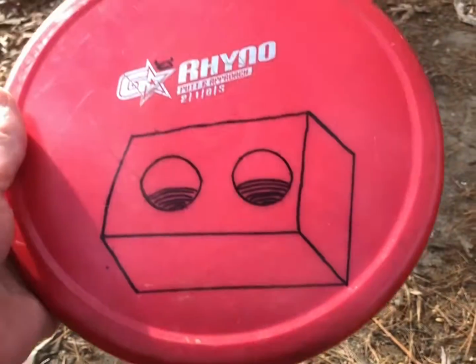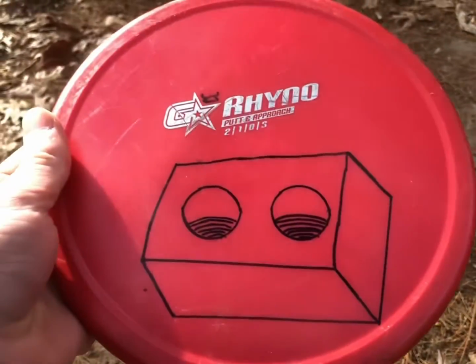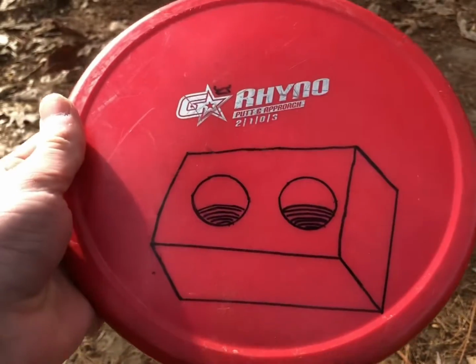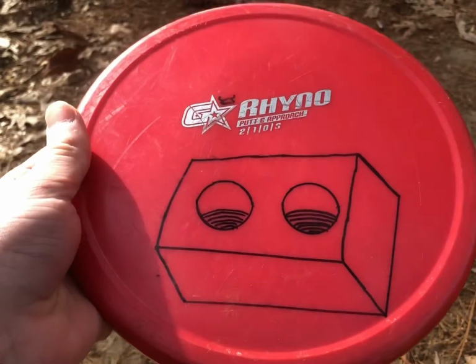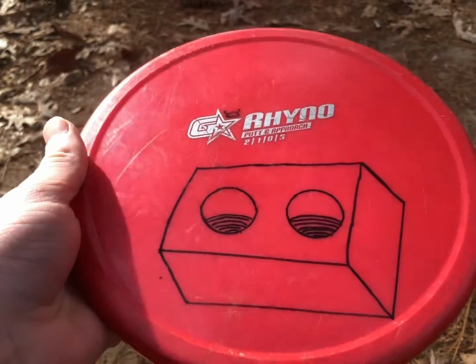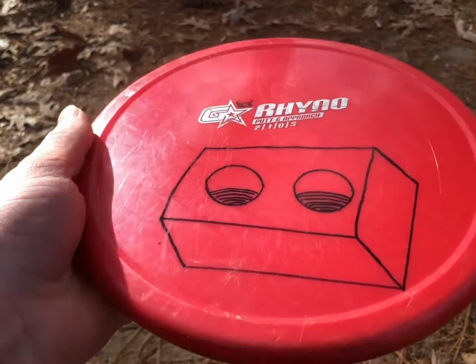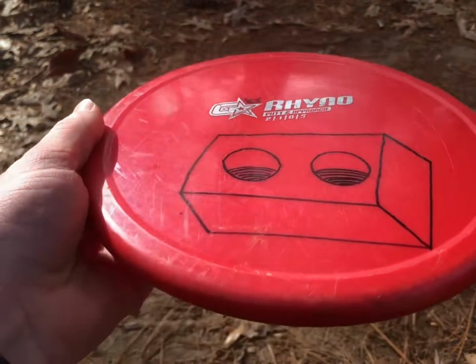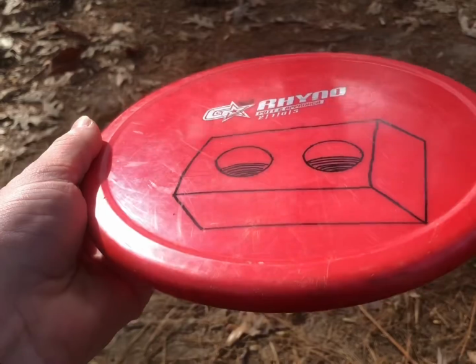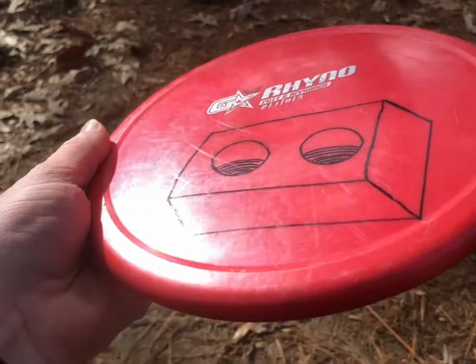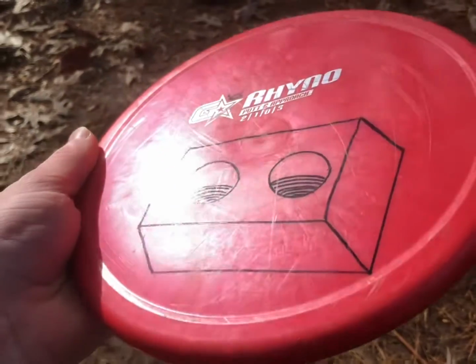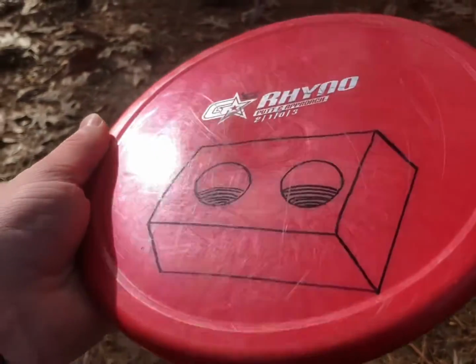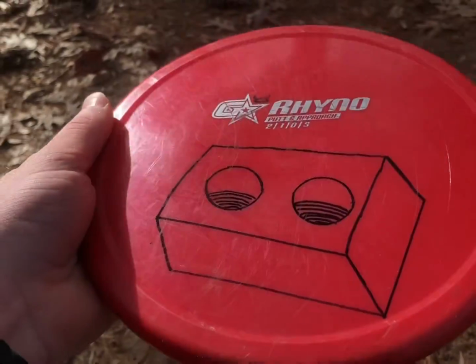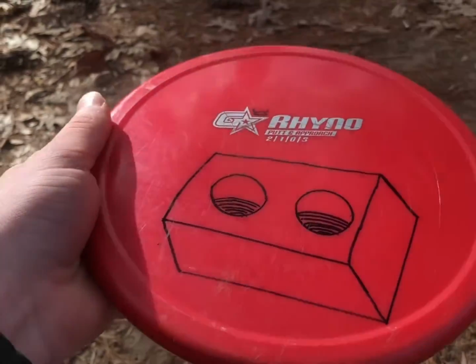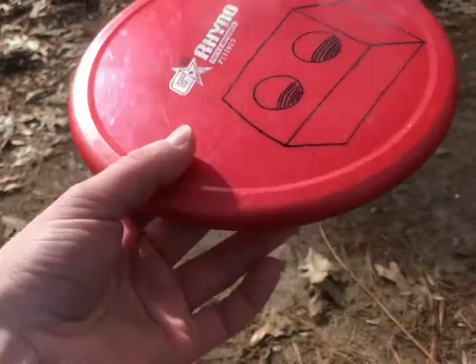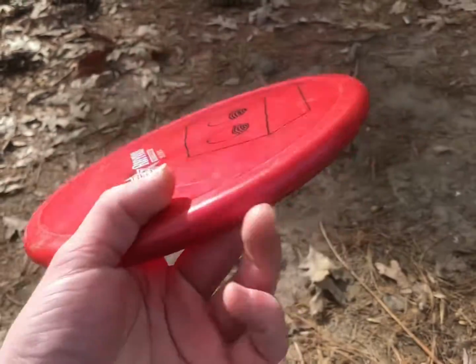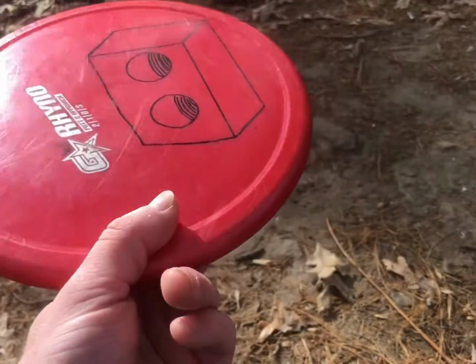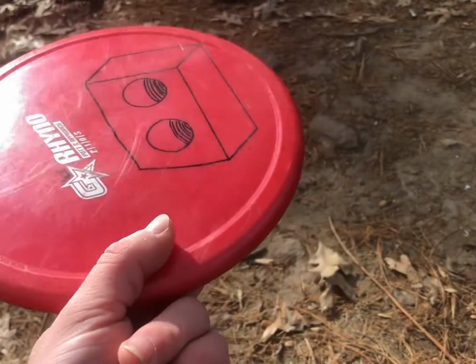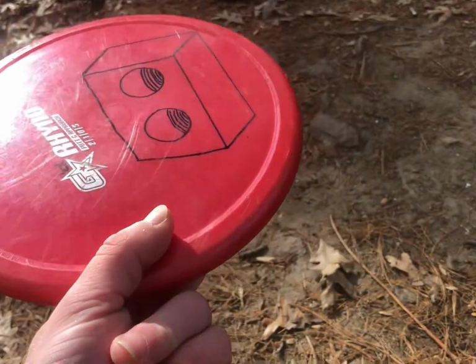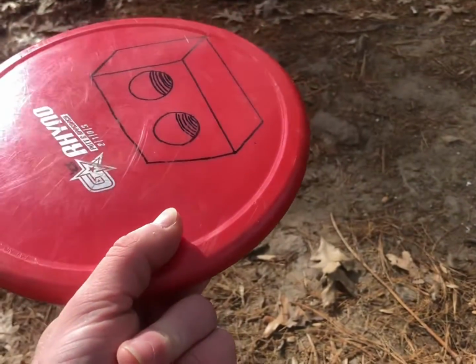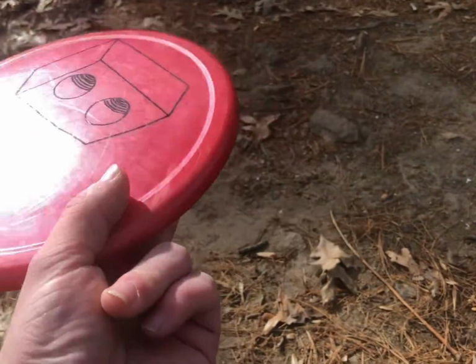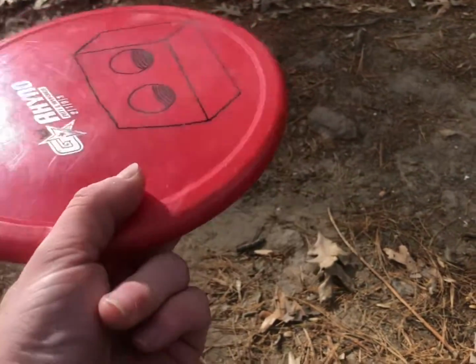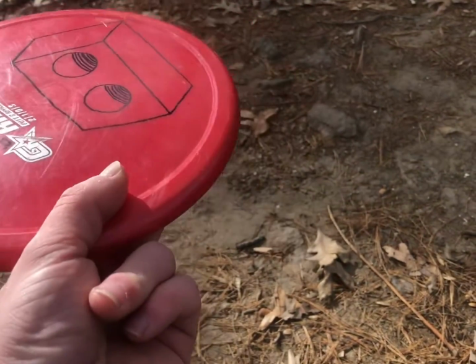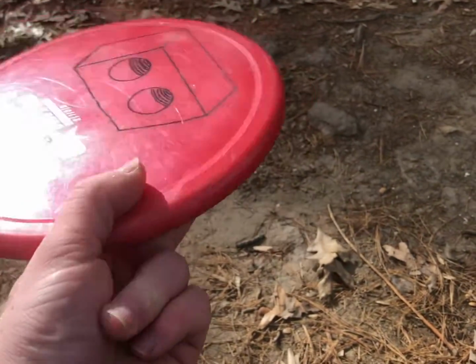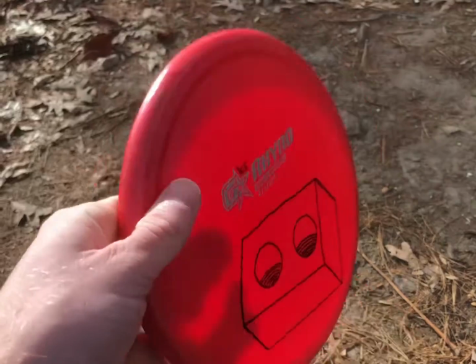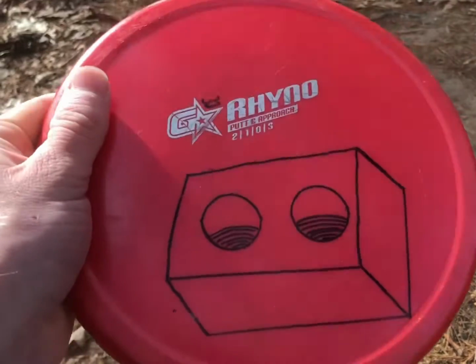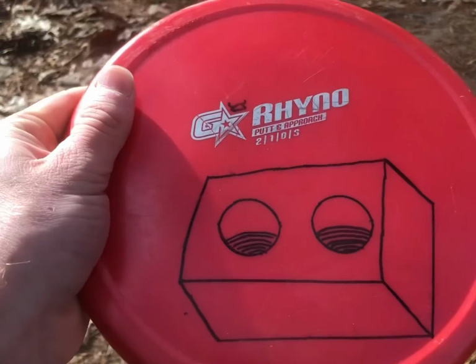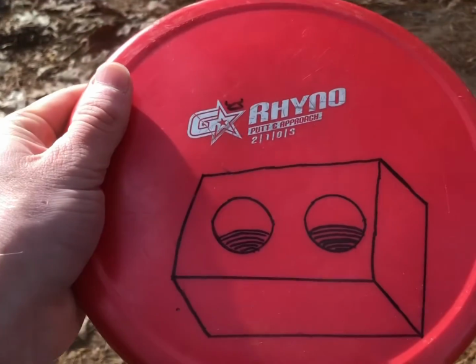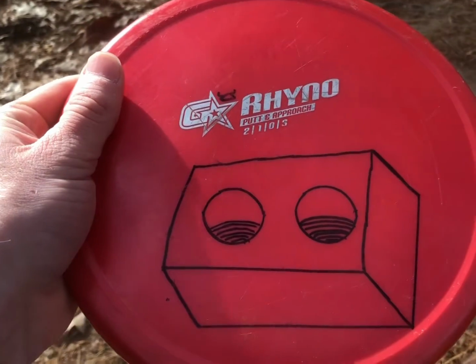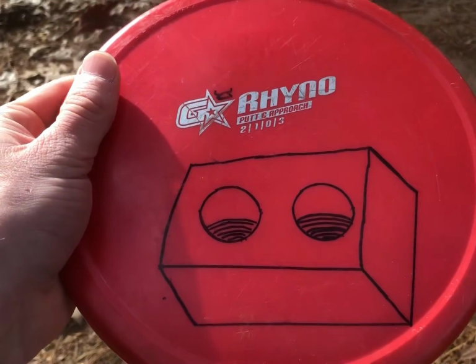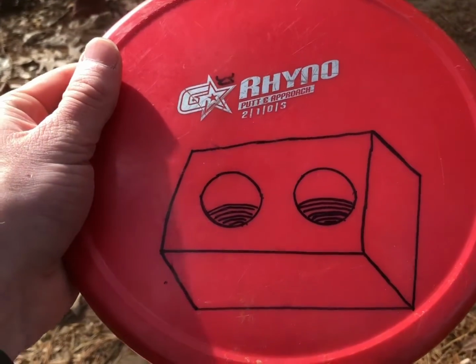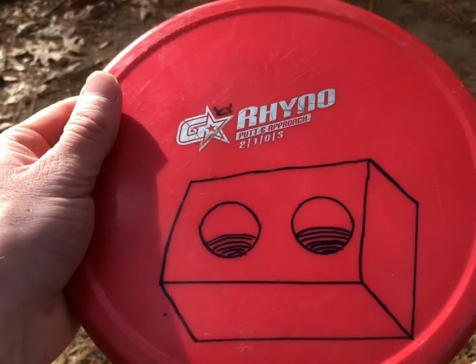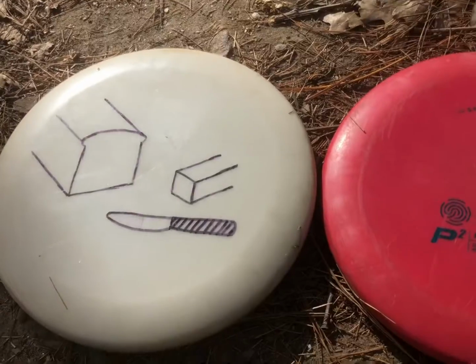This is my main approach disc — this is a G-Star Rhino. You're not really gonna get a lot of skip or a lot of ground play with this. Mostly forehand but some backhand as well. It just doesn't like to go anywhere, so I drew a brick on it.